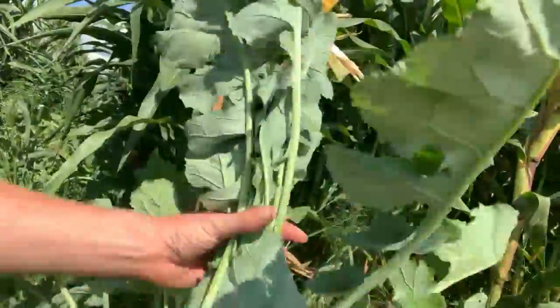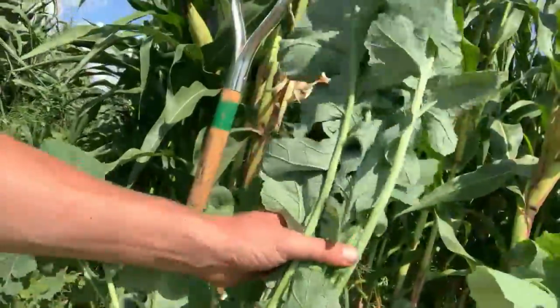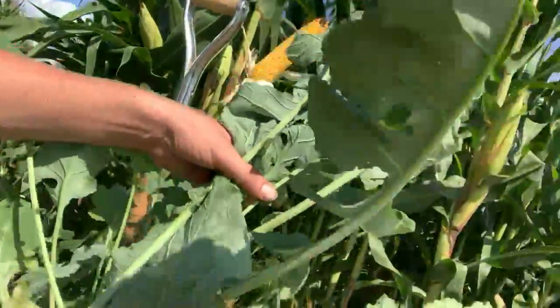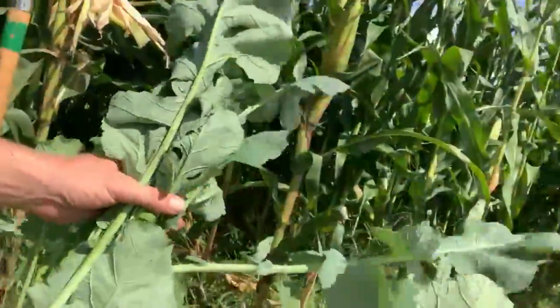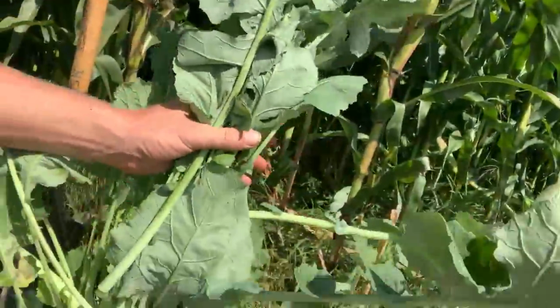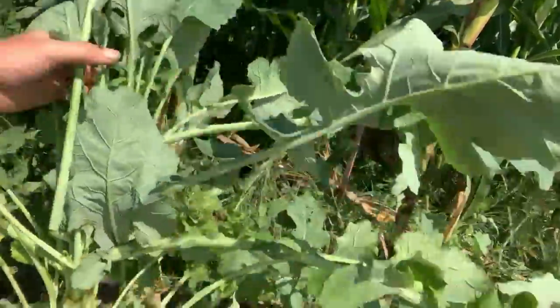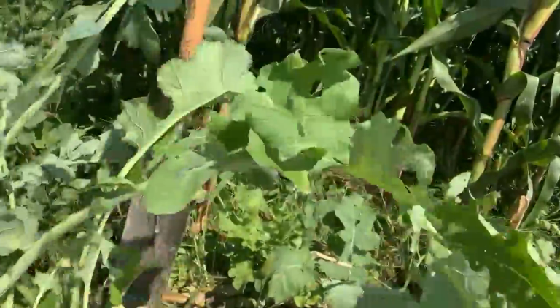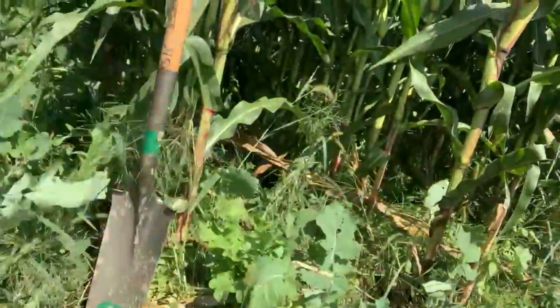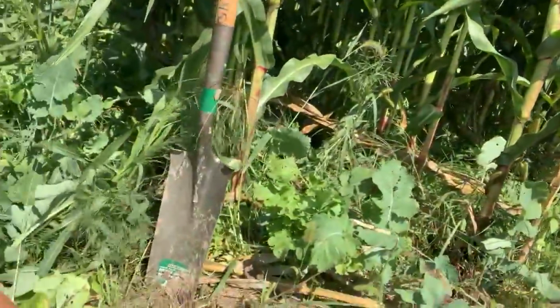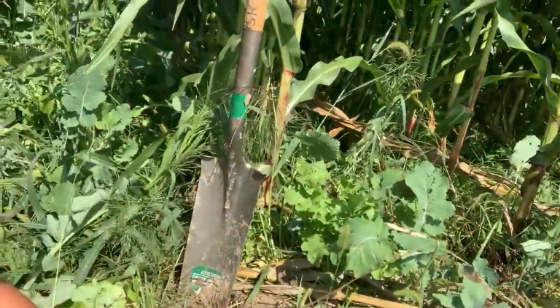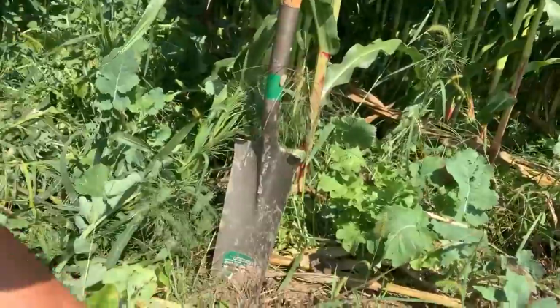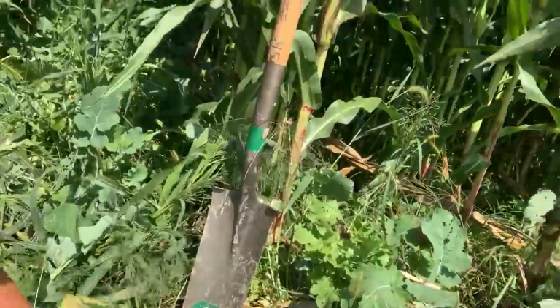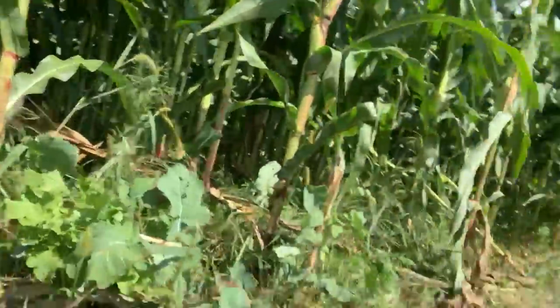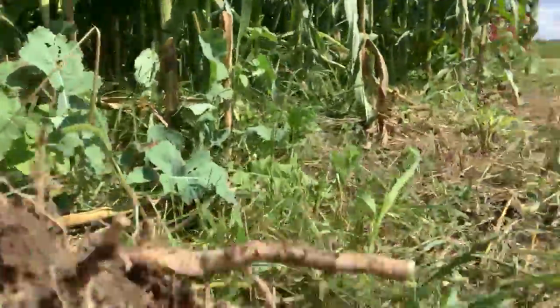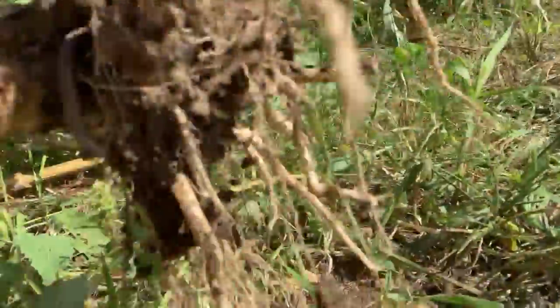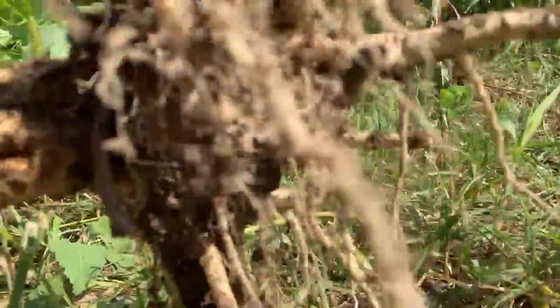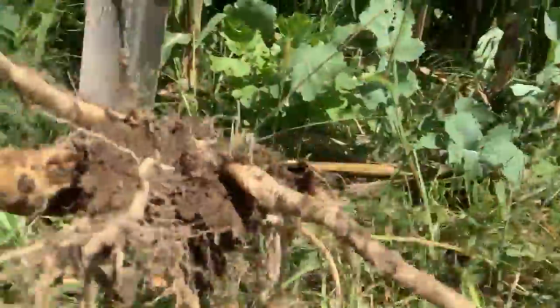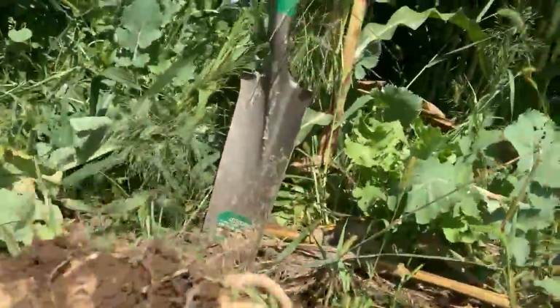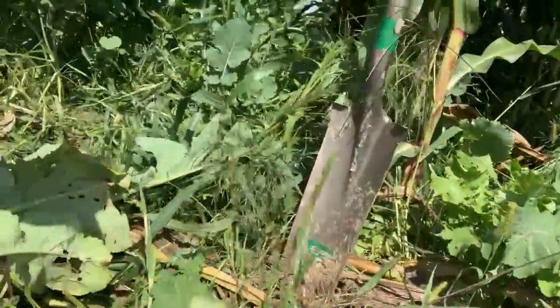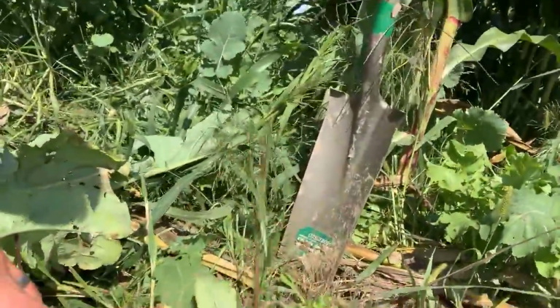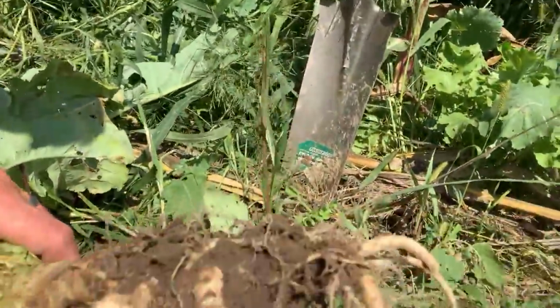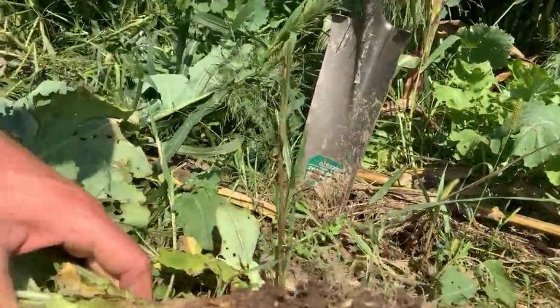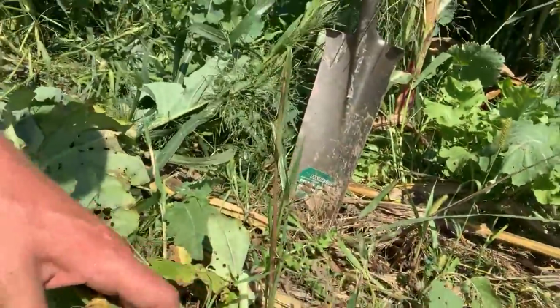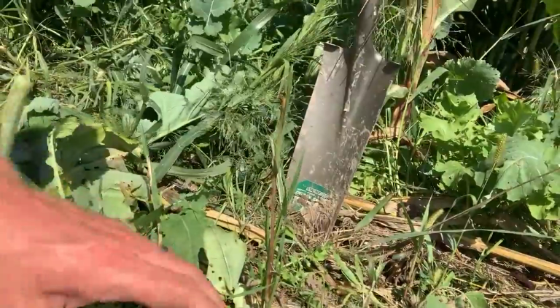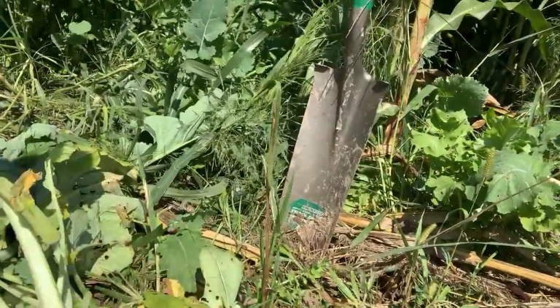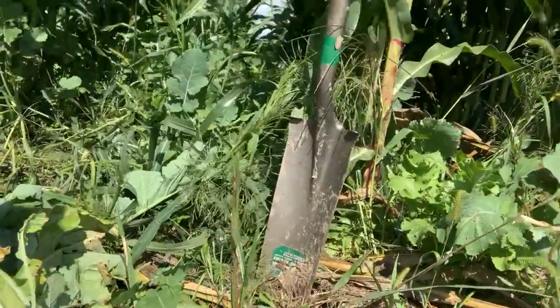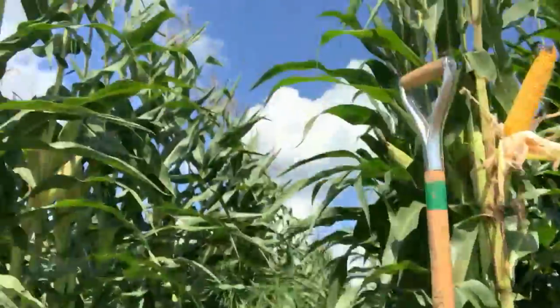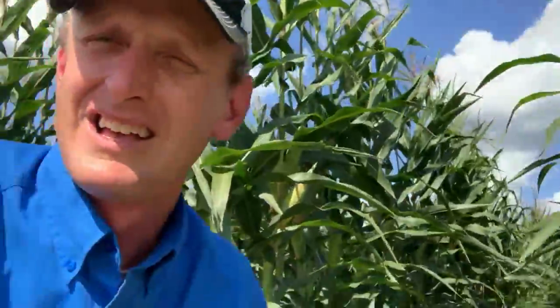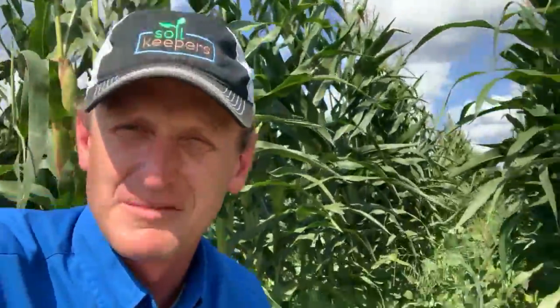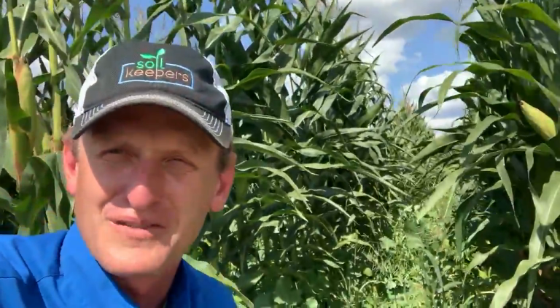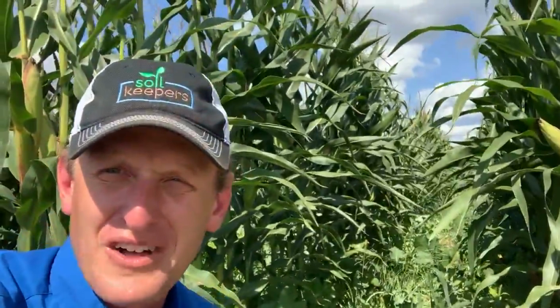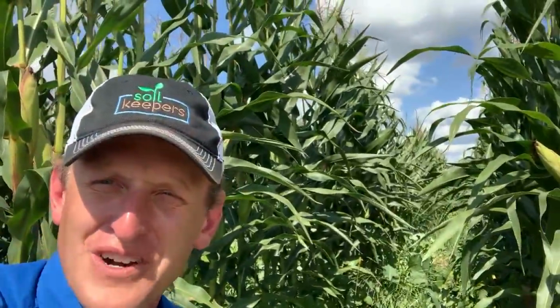But then check out this — I already showed you the earthworms, and actually there's one still here. Look at that rooting structure — the diversity of roots. The power of soil health at work.